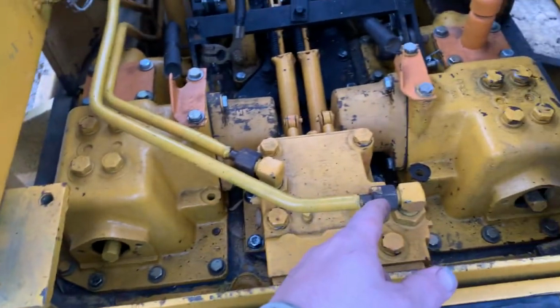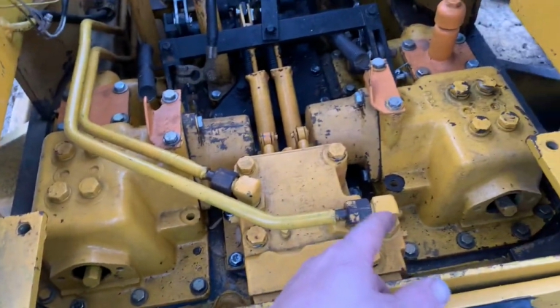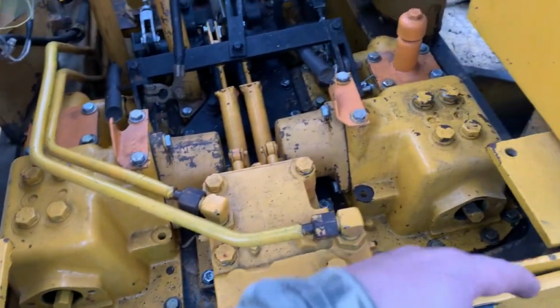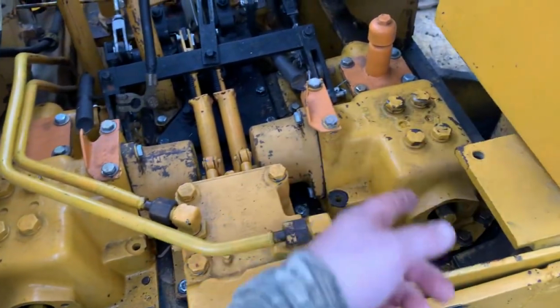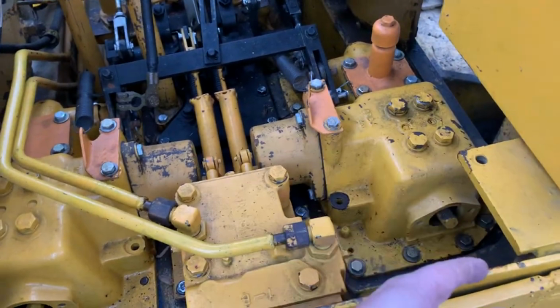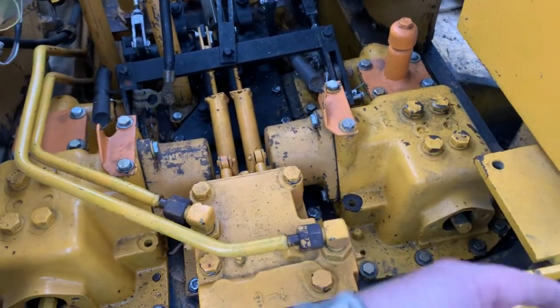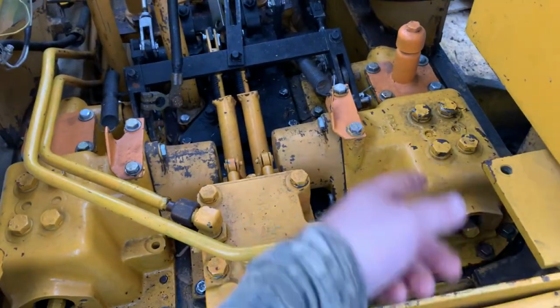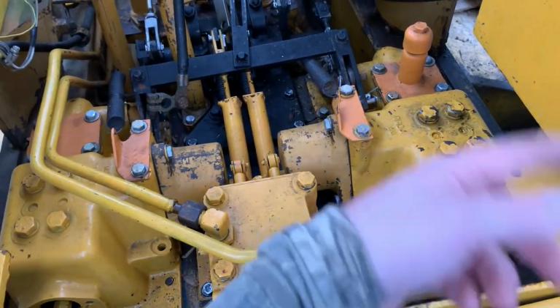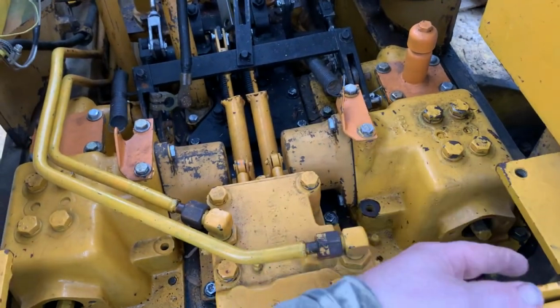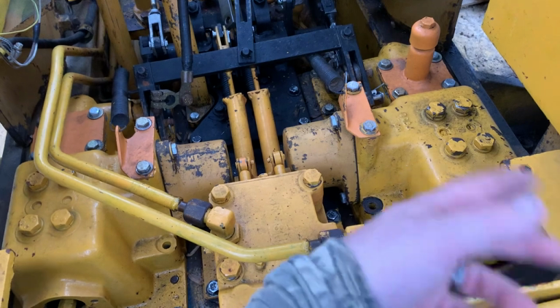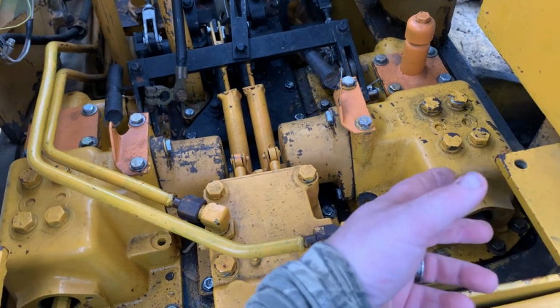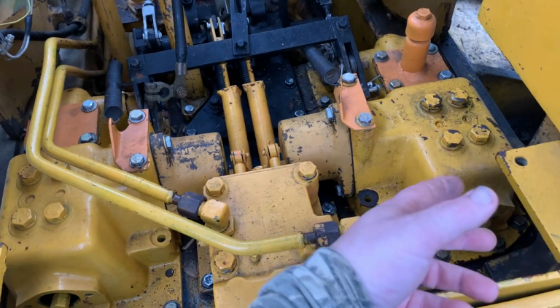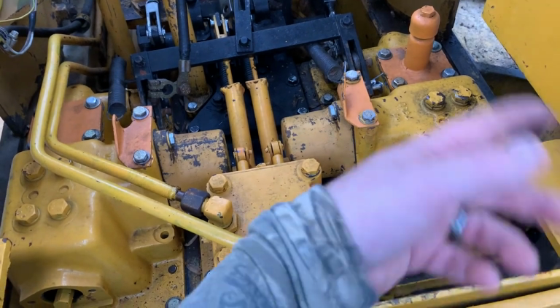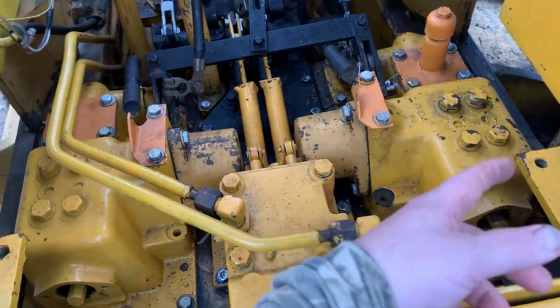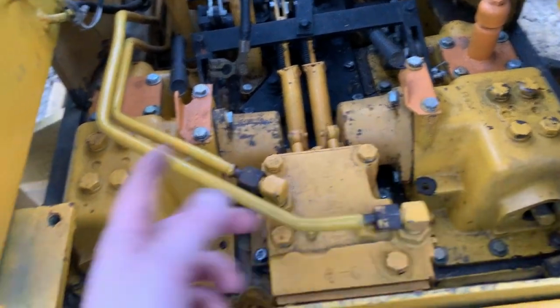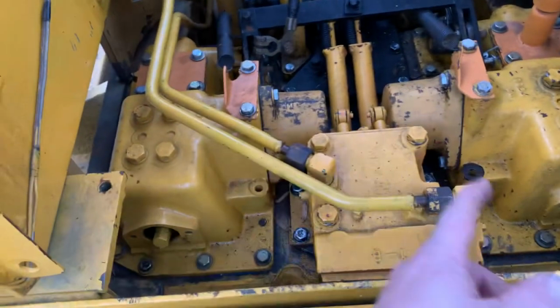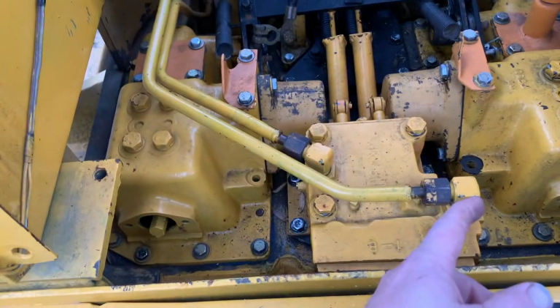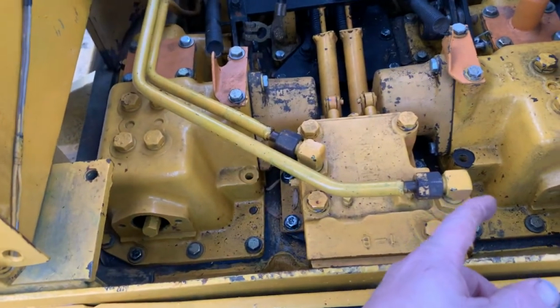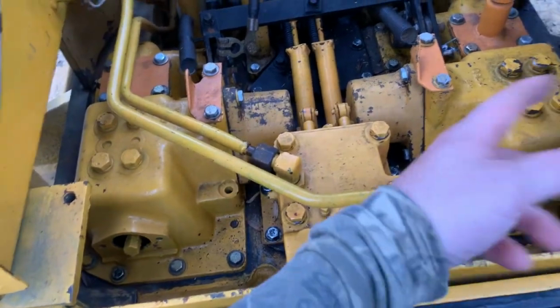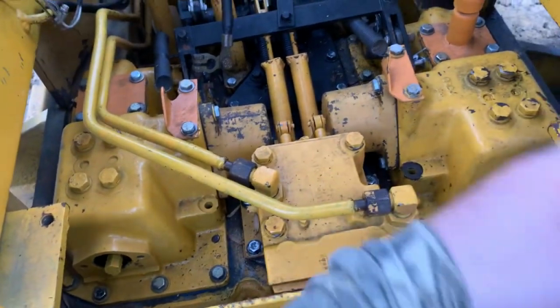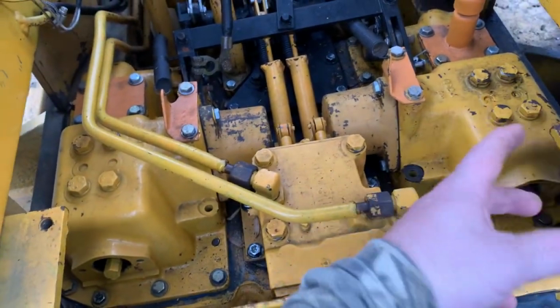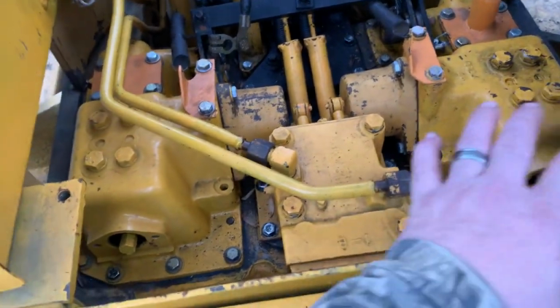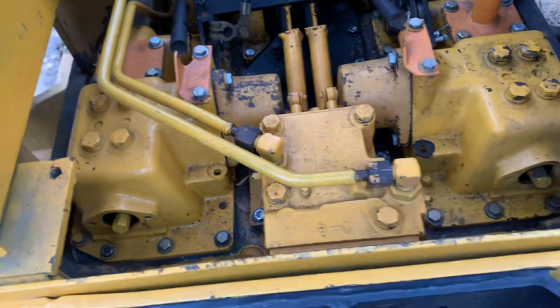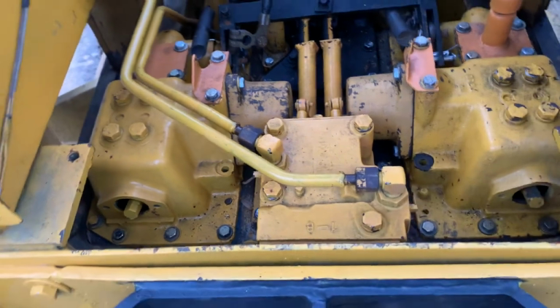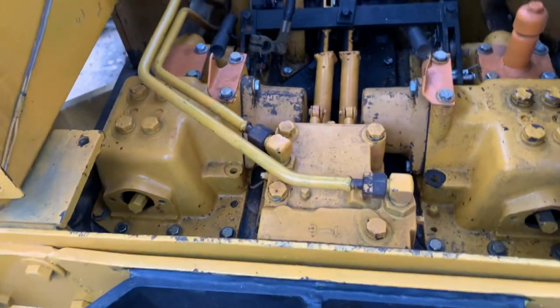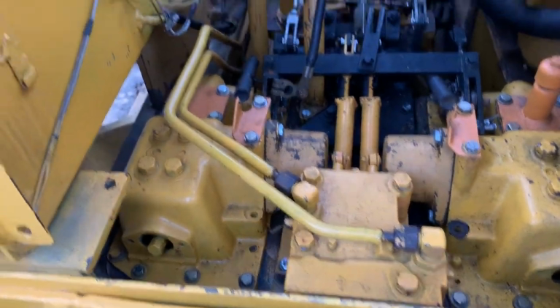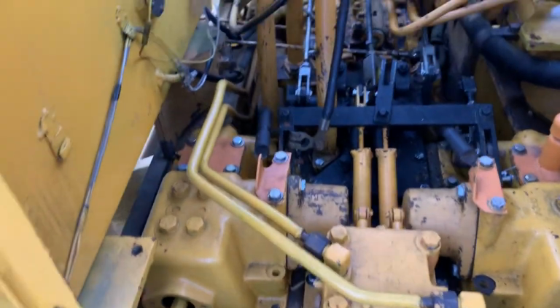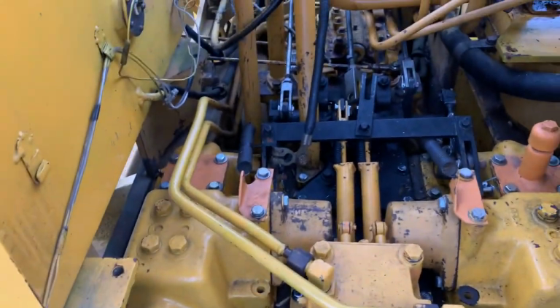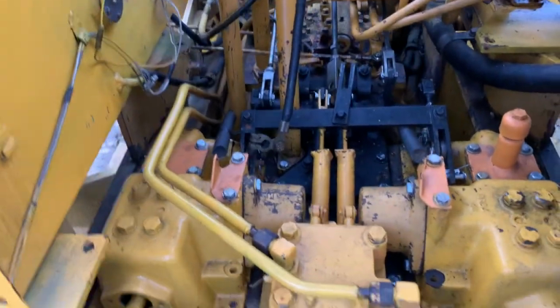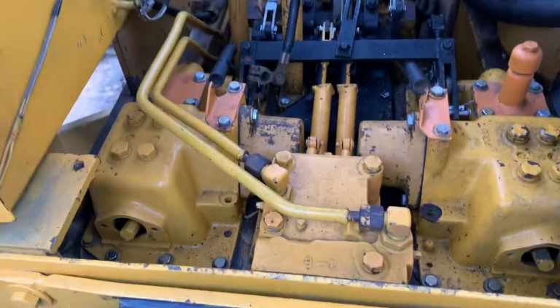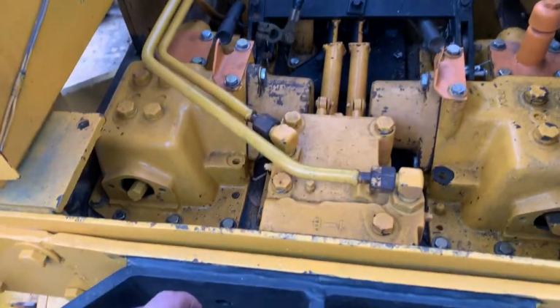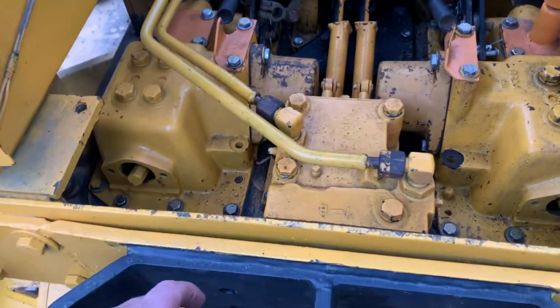I redone the brake liner — I put new brake liners on the drums on both sides and put all new rivets in. I did that and put it back together the other day.